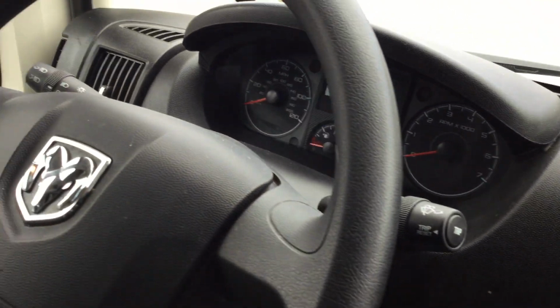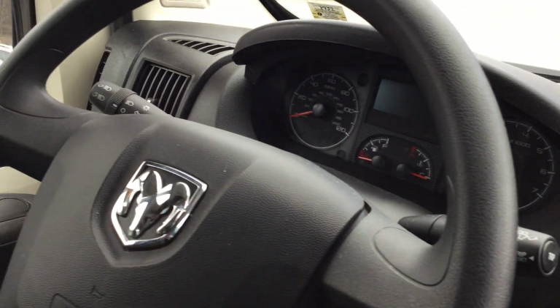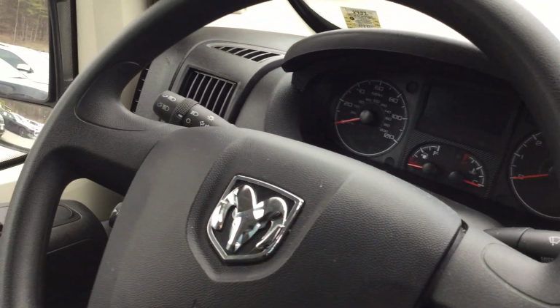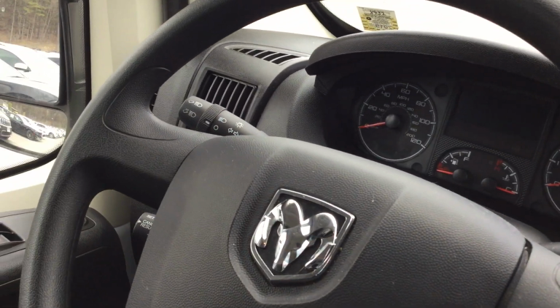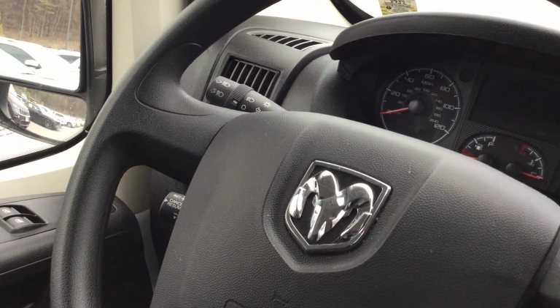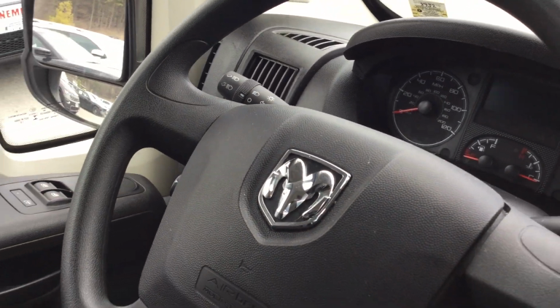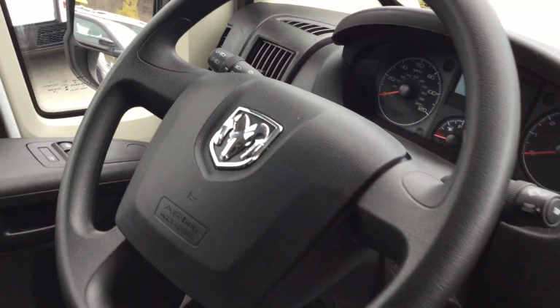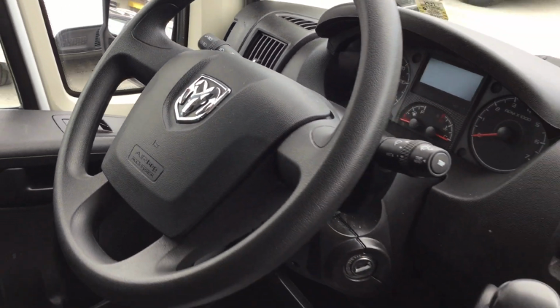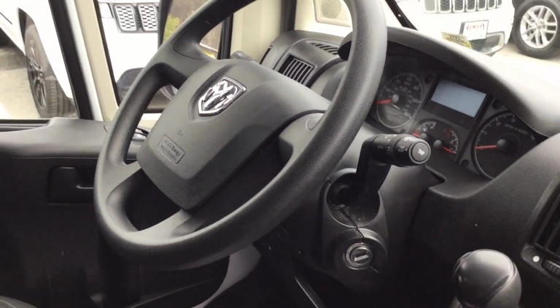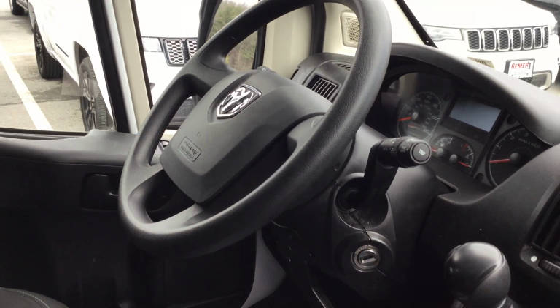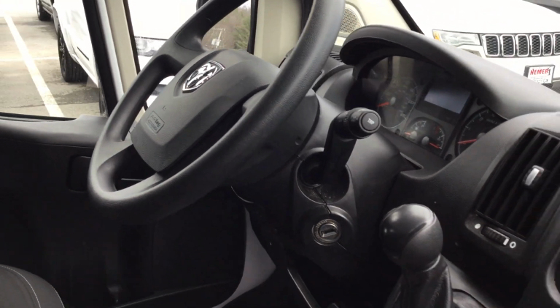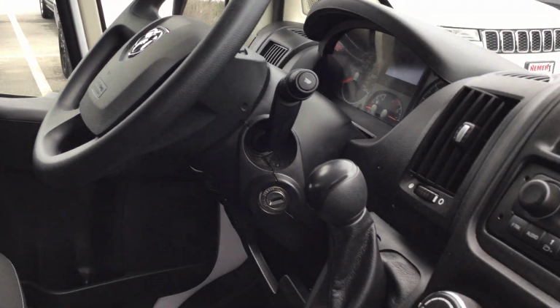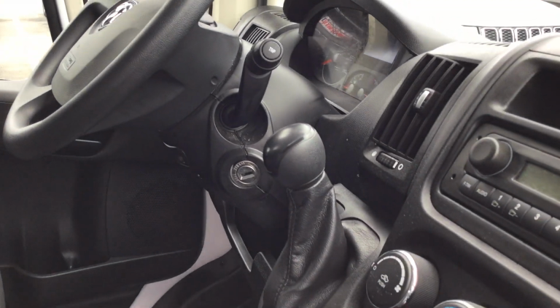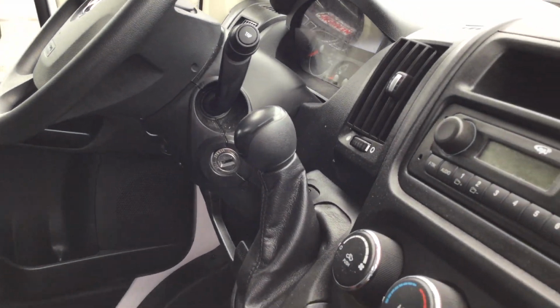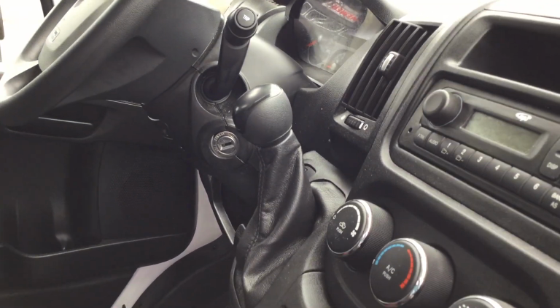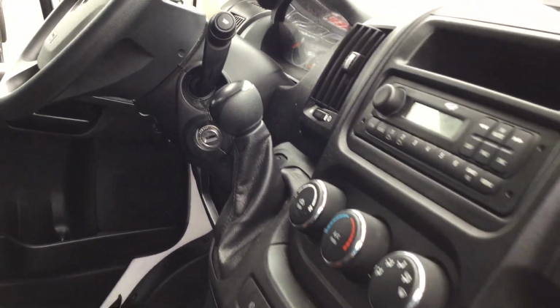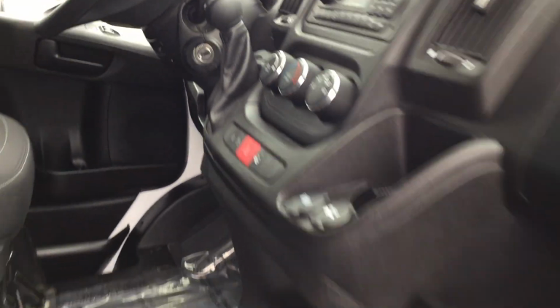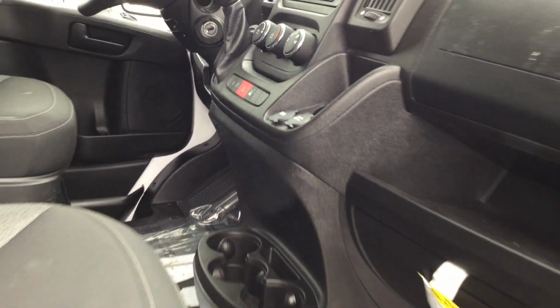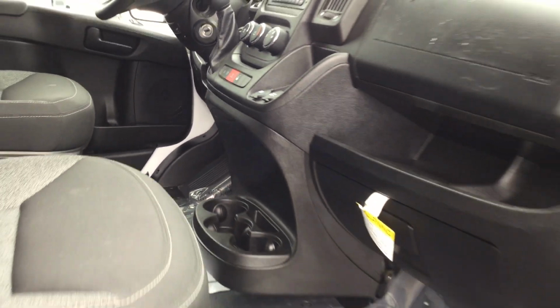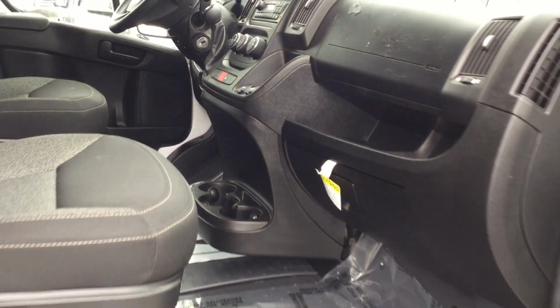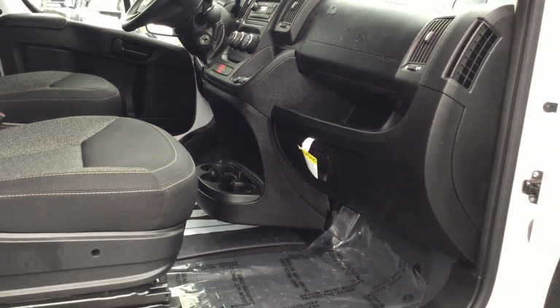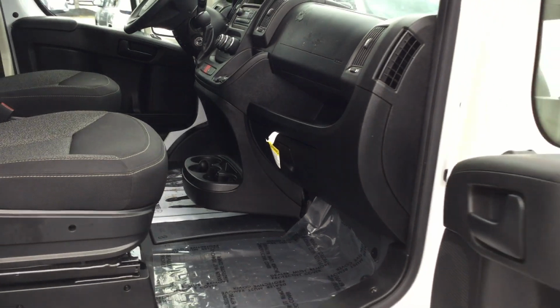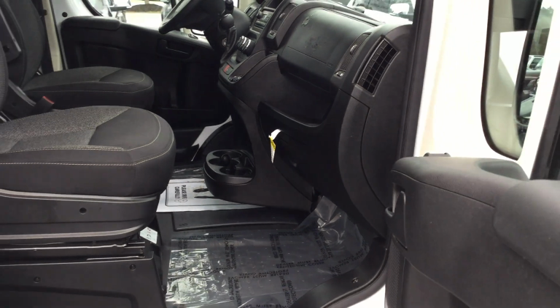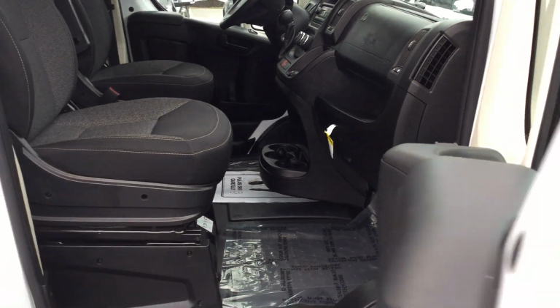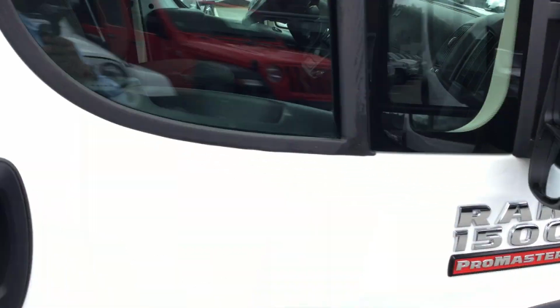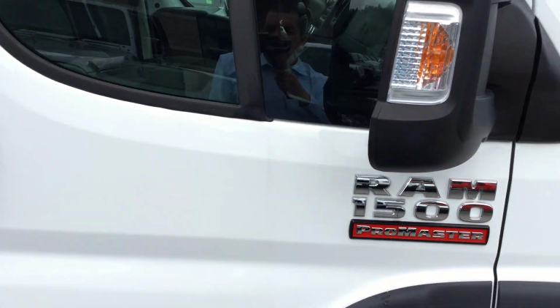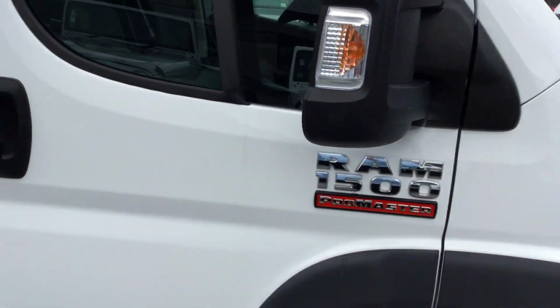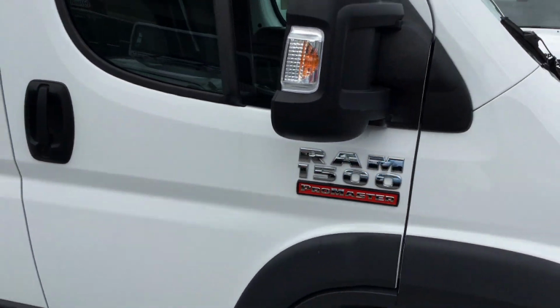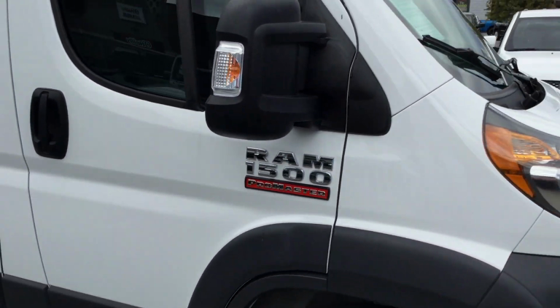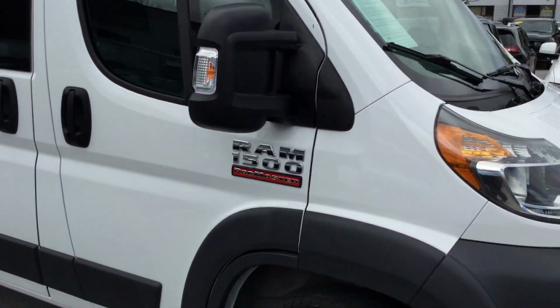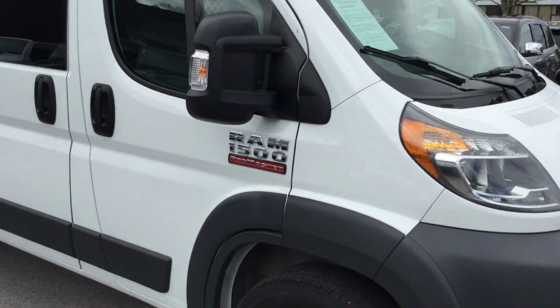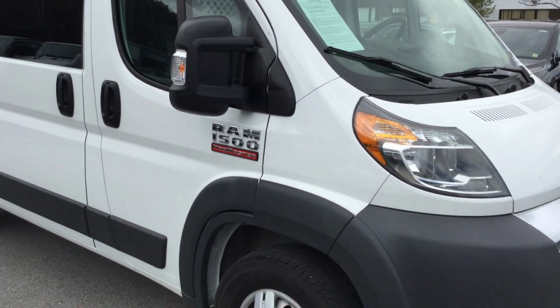Just about 8,000 miles on this Promaster — 2017 Promaster, just over 8,000 miles. It's in great shape. Check it out in person or online today at NiemerCJDR of Saratoga.com.